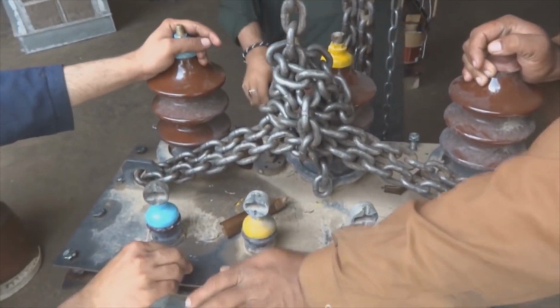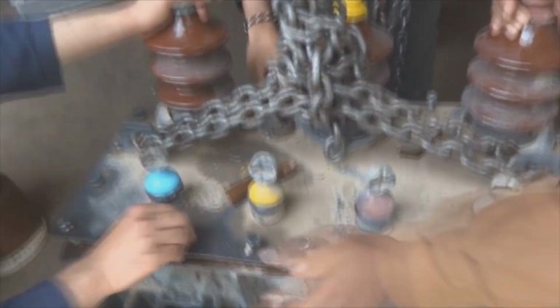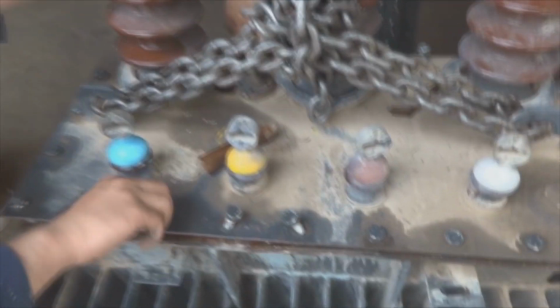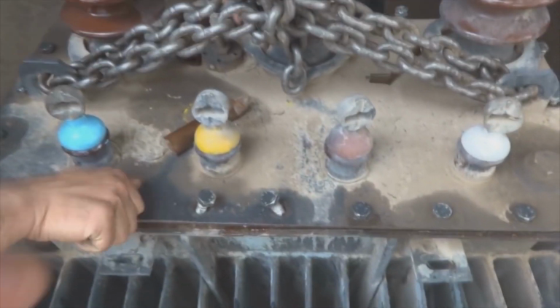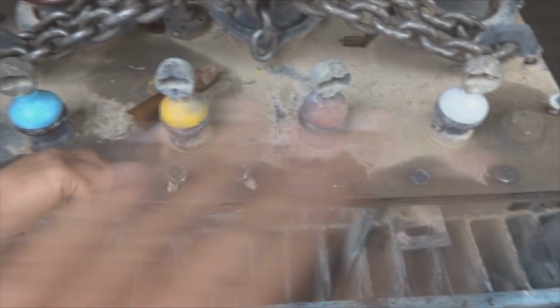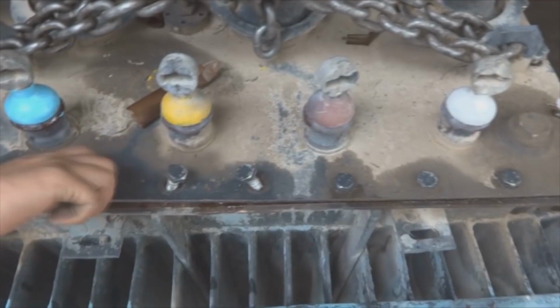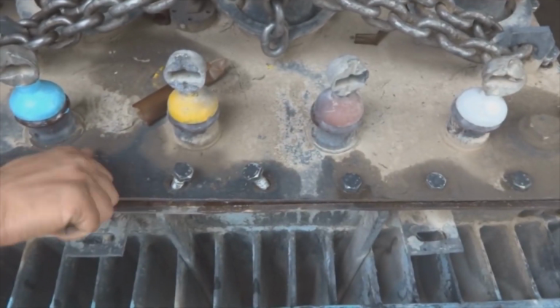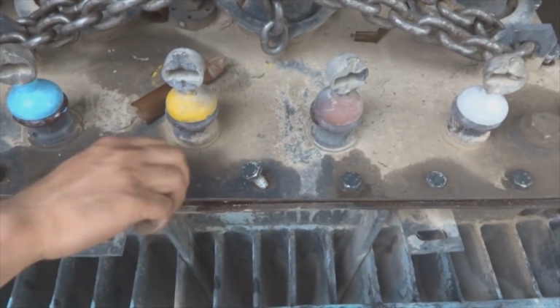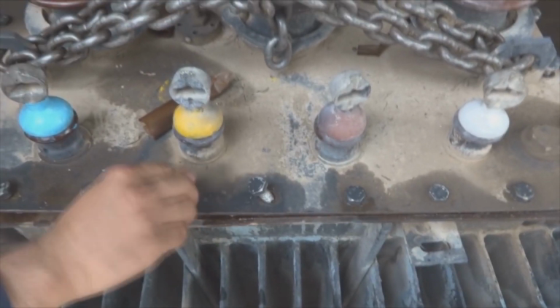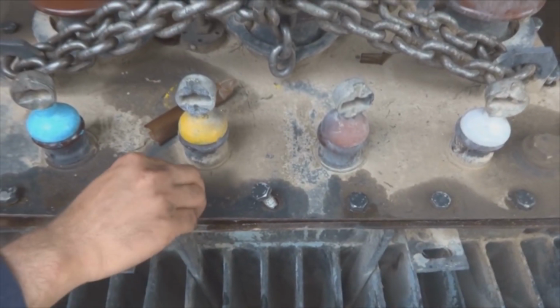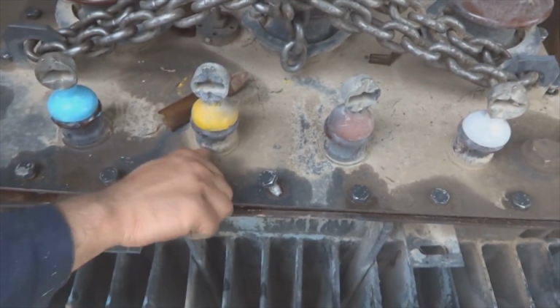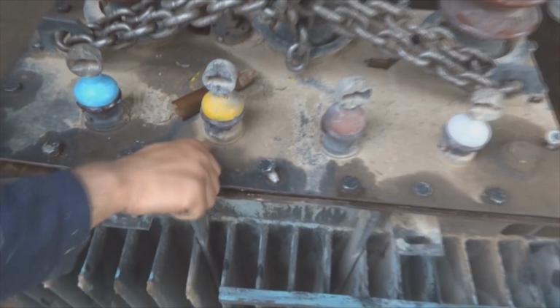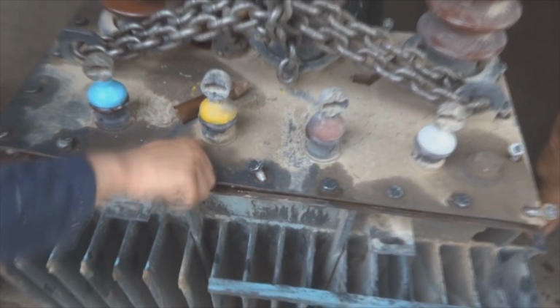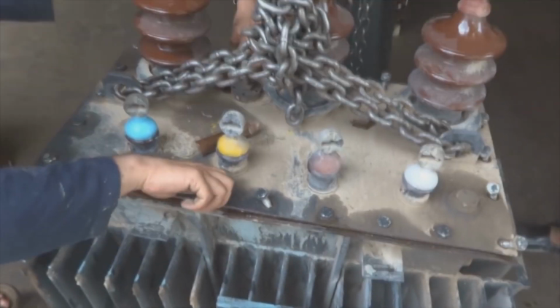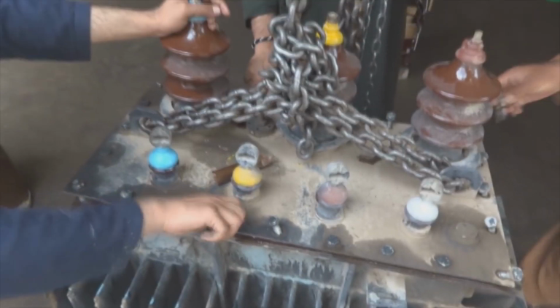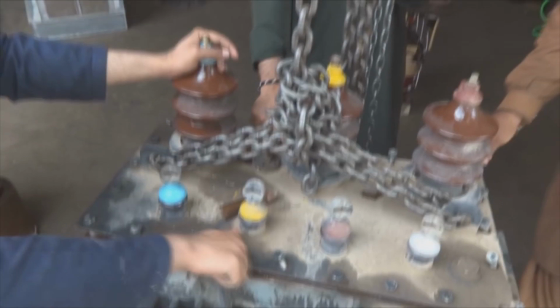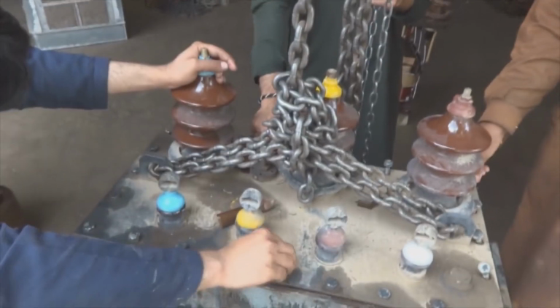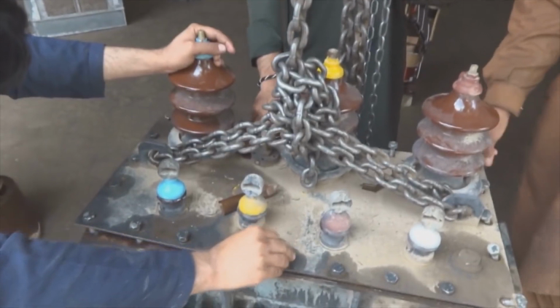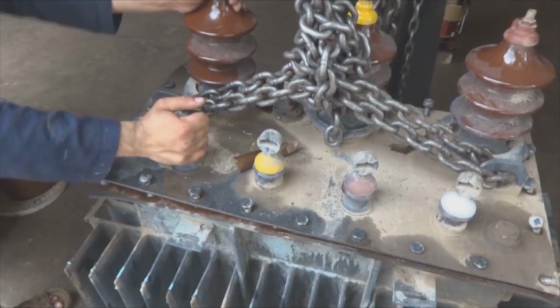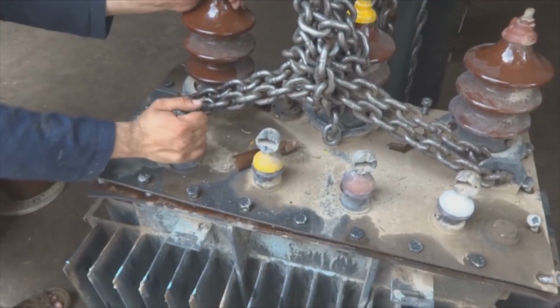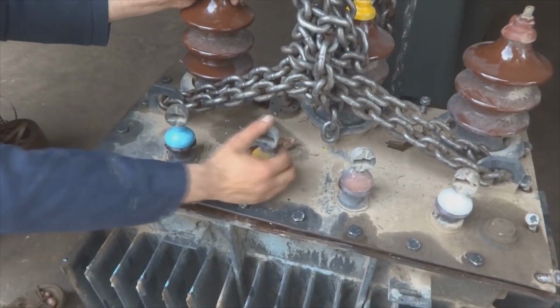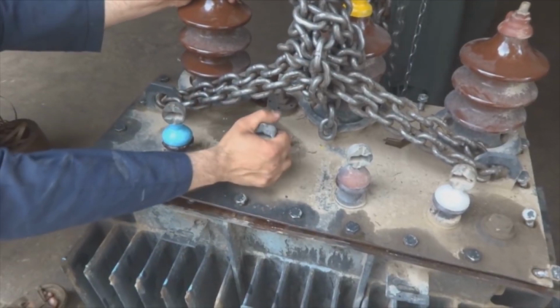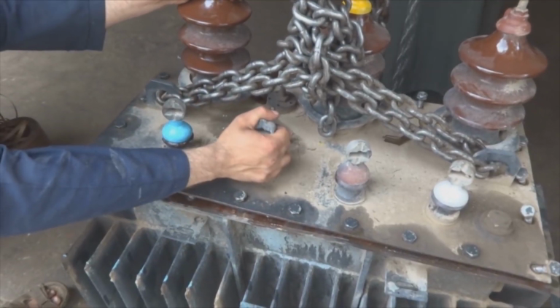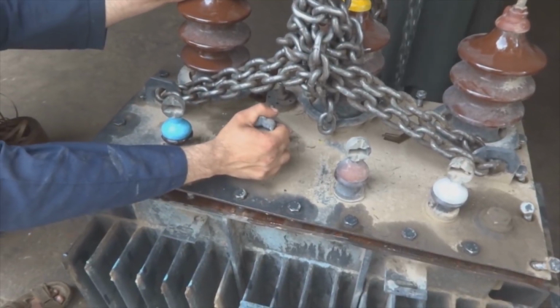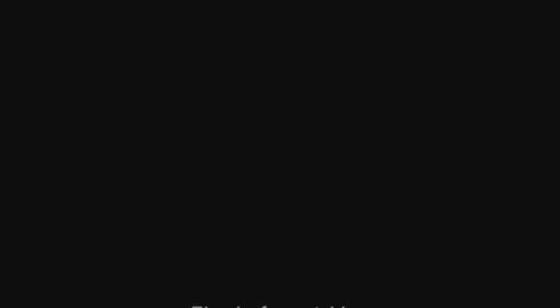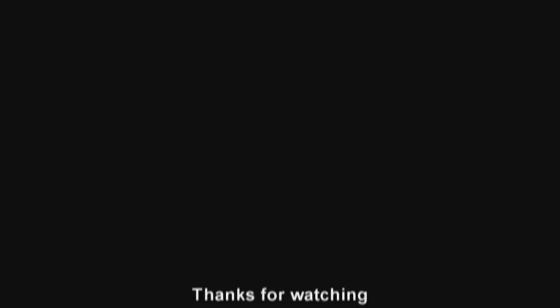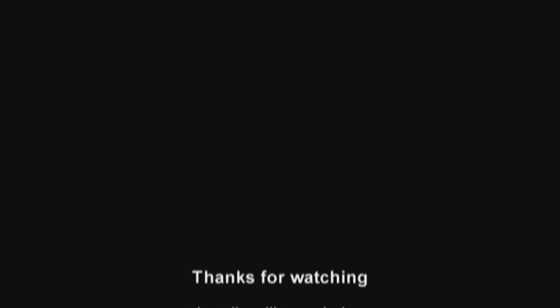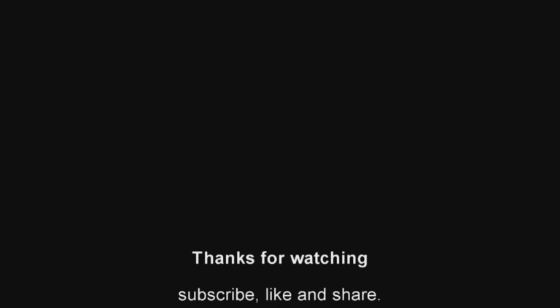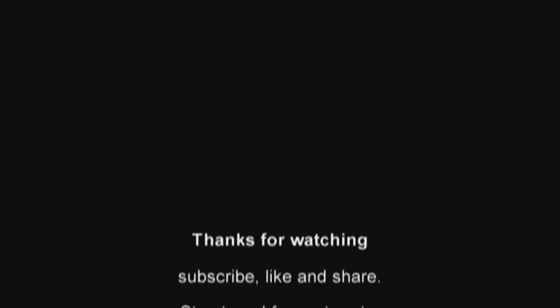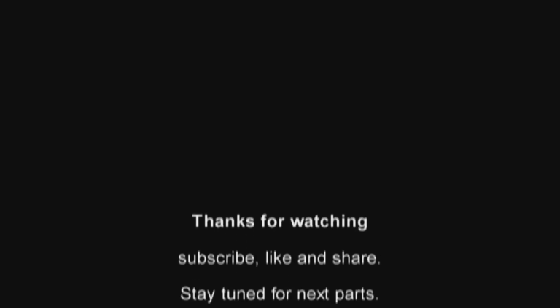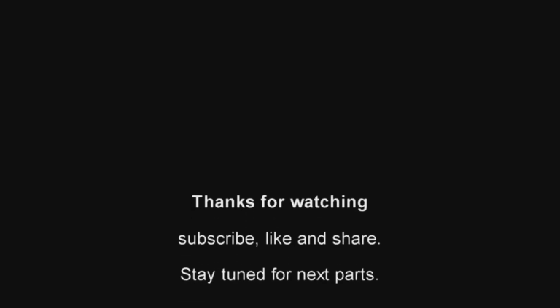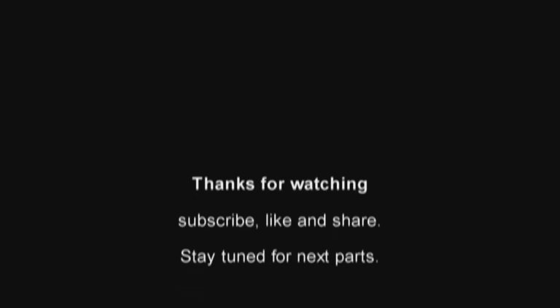This is how a transformer is assembled back in its tank after completing maintenance. Once all the bolts are fixed and tightened, the transformer will be ready to ship. Keep watching — more parts with more knowledge are coming. Stay tuned, subscribe, and like.